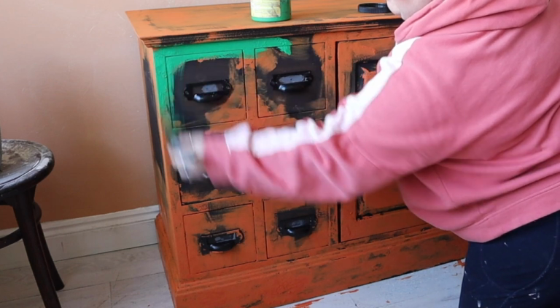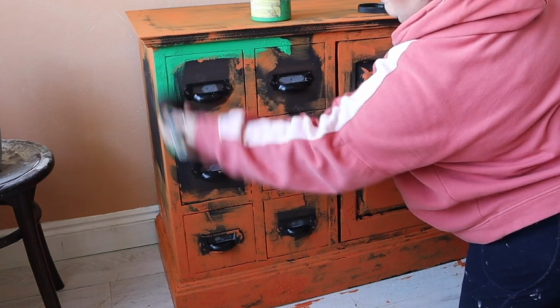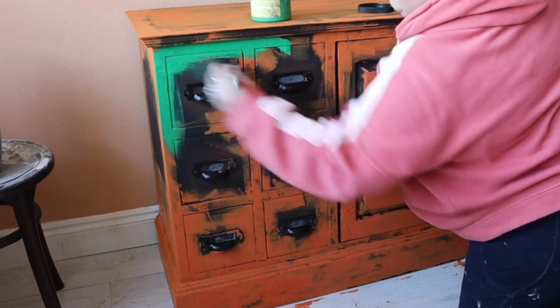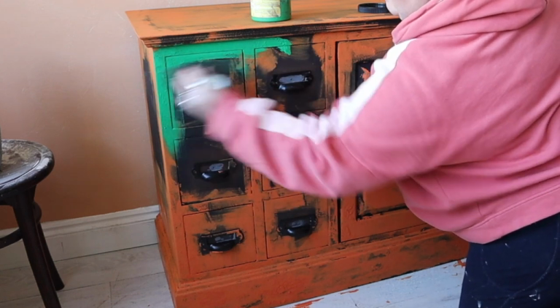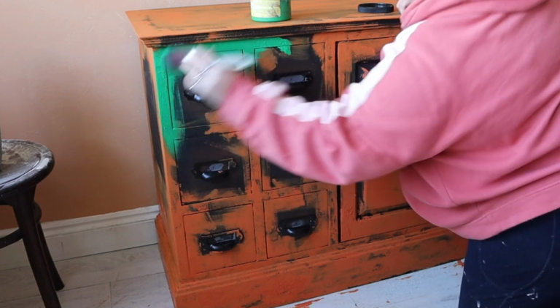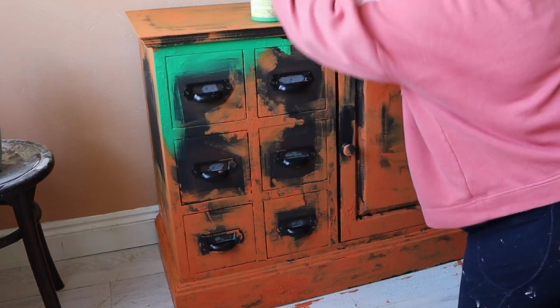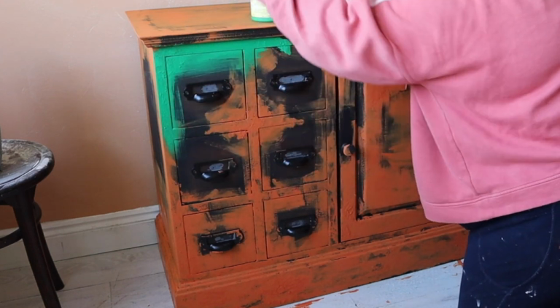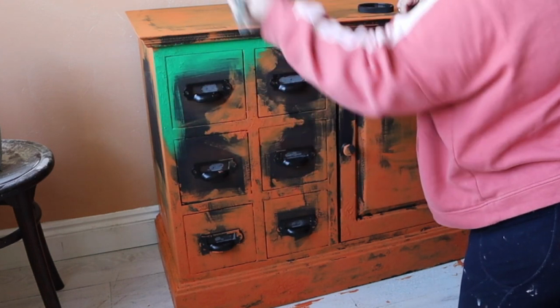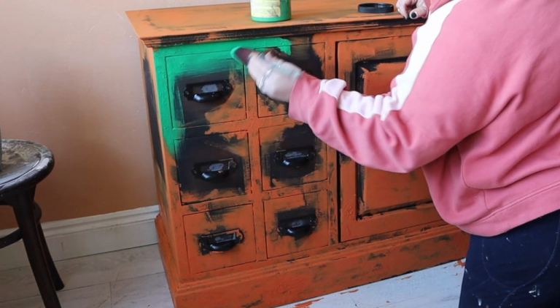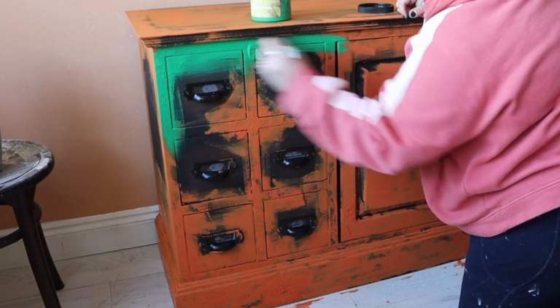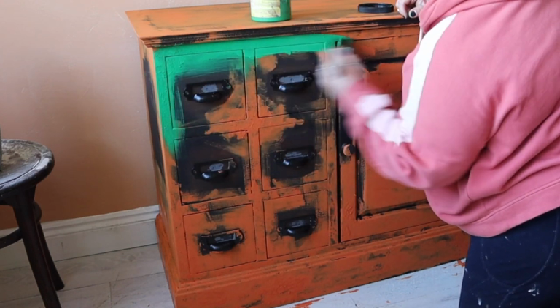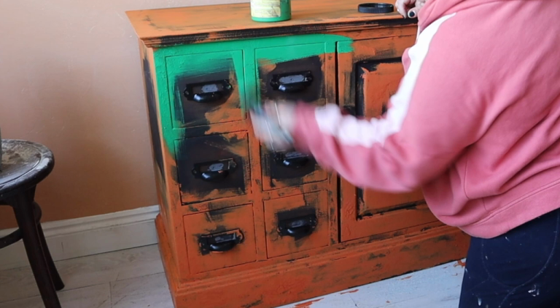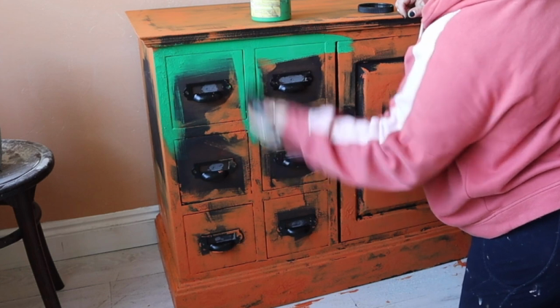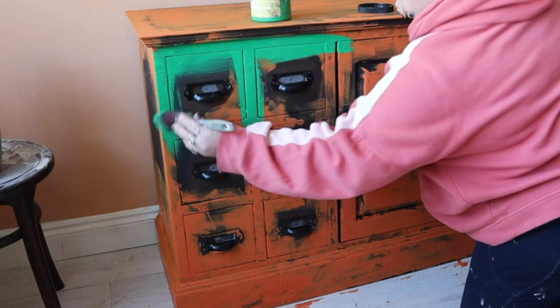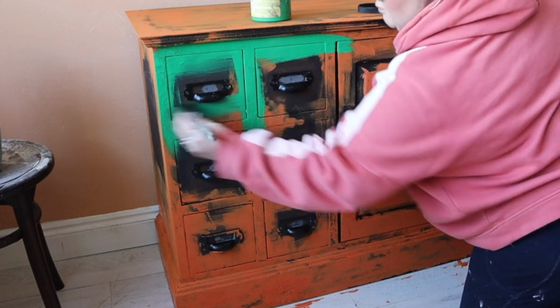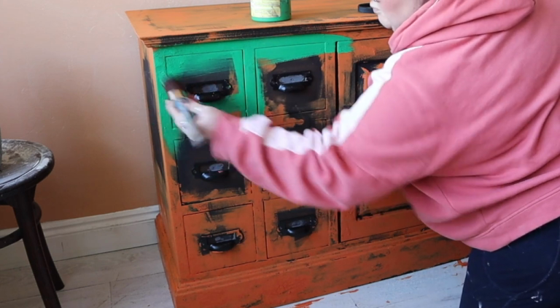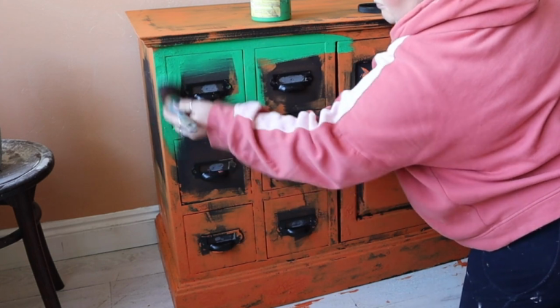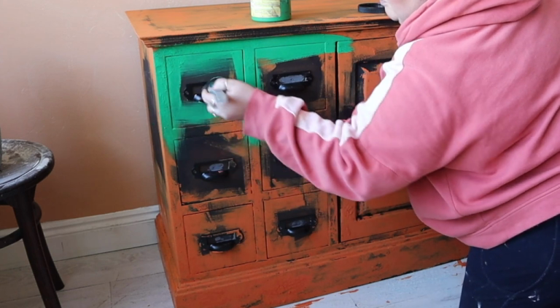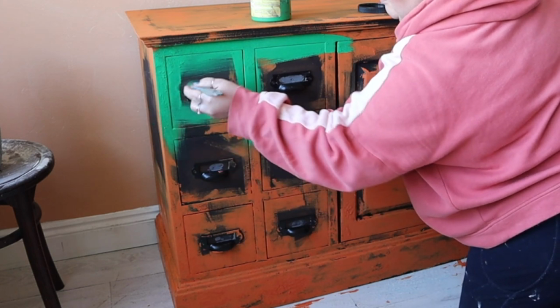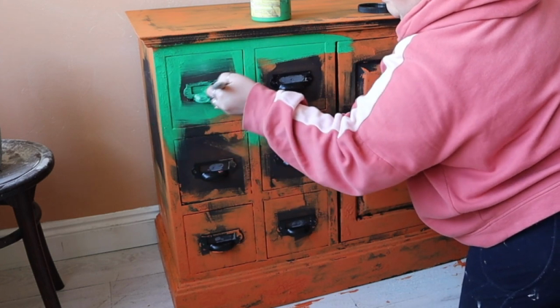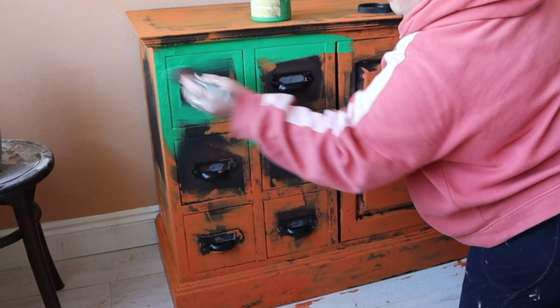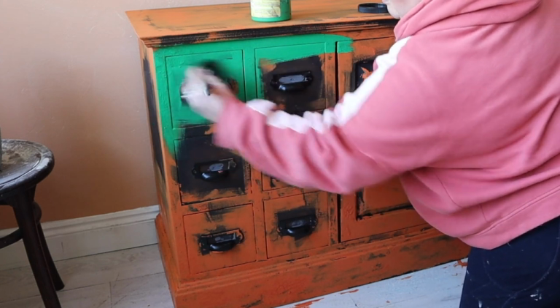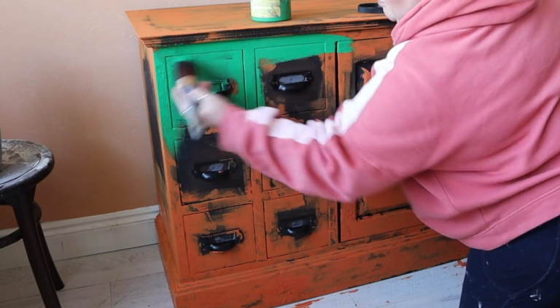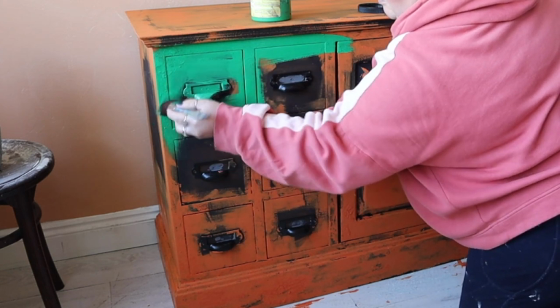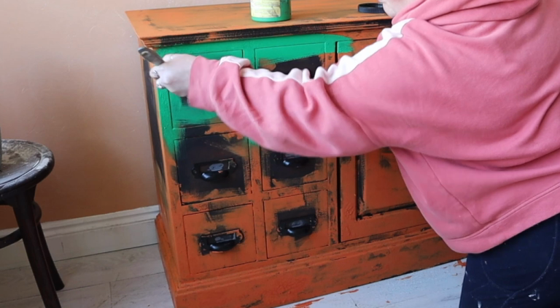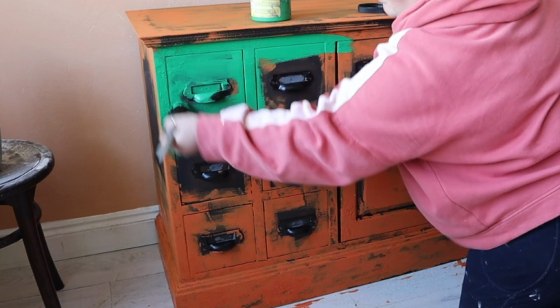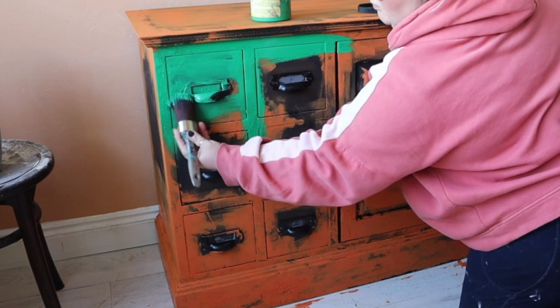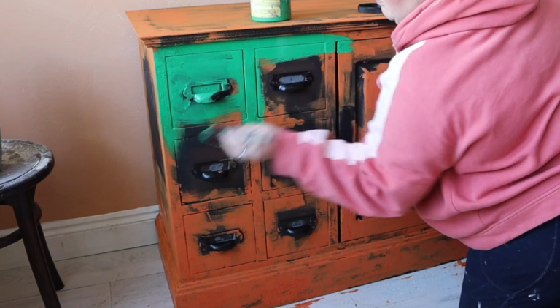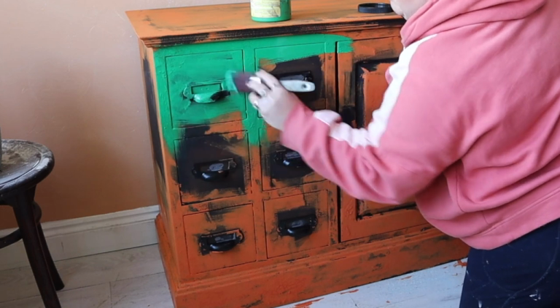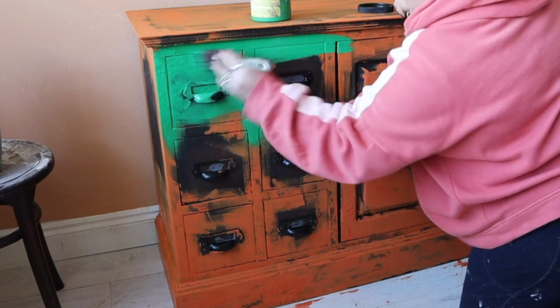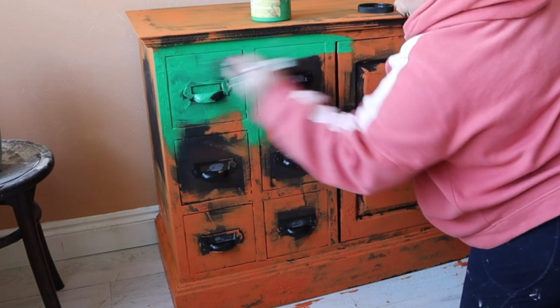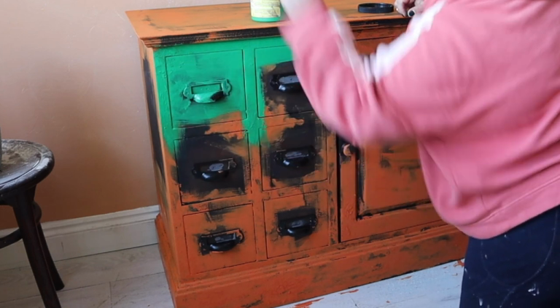I let that sit overnight, because I applied the paint so thickly in areas I just wanted to ensure it was 100% dry before I started with my next color, which is Tree Frog Green.